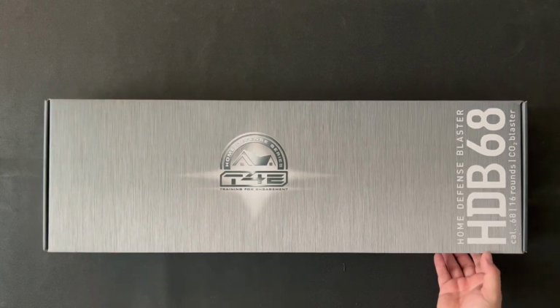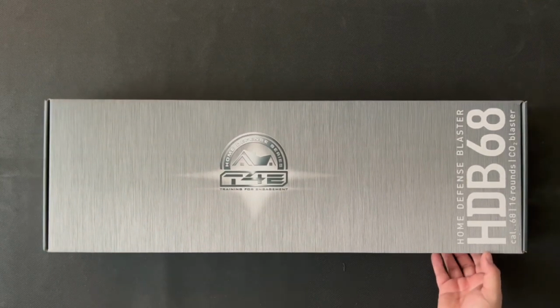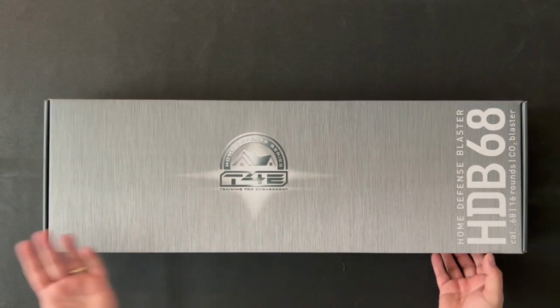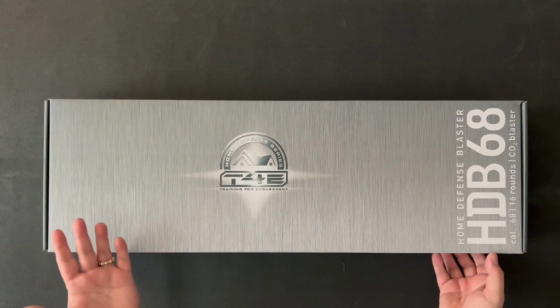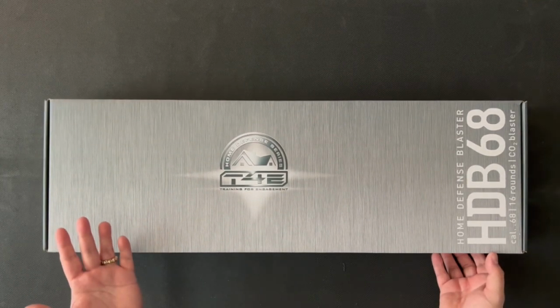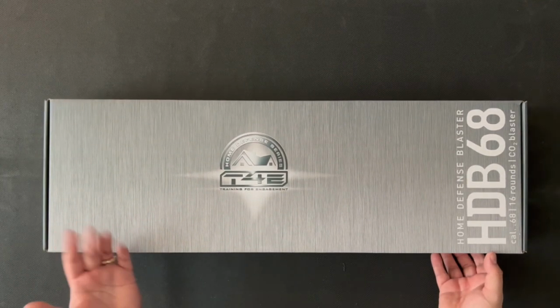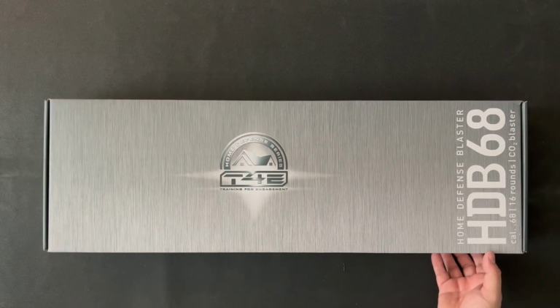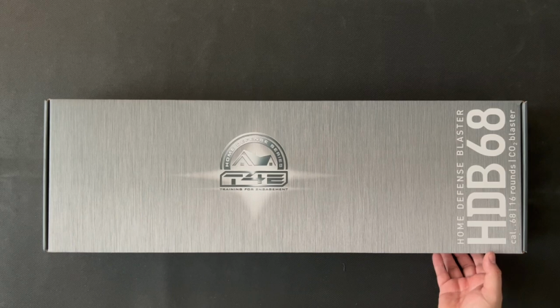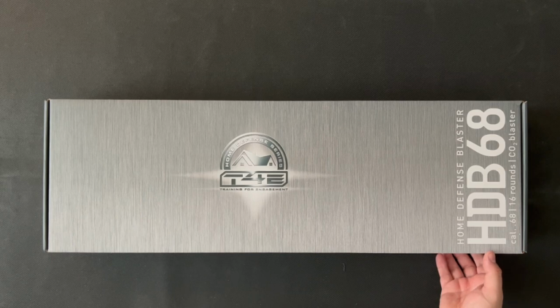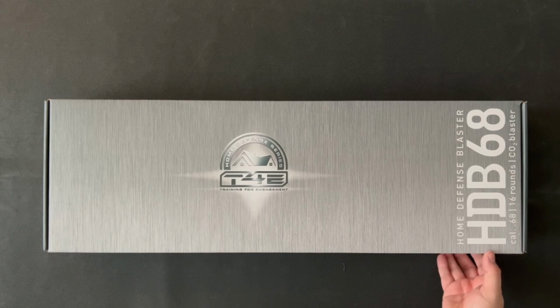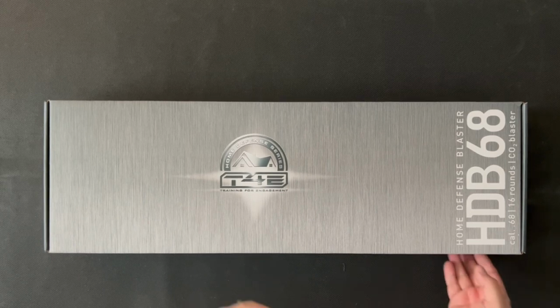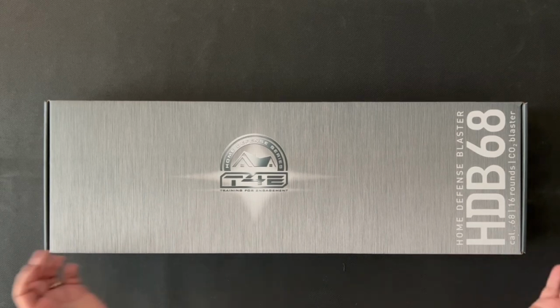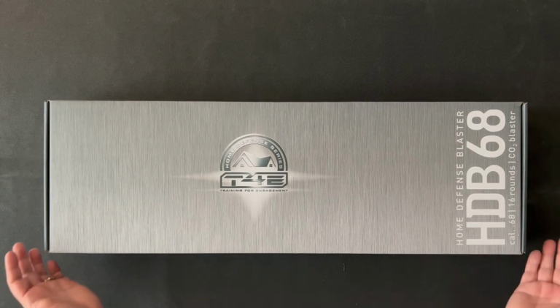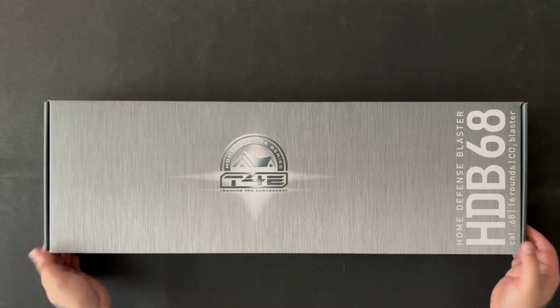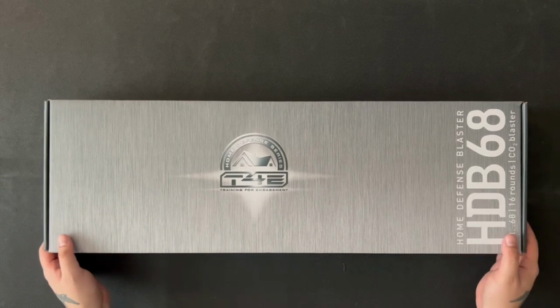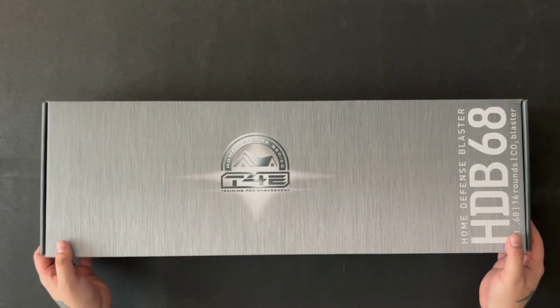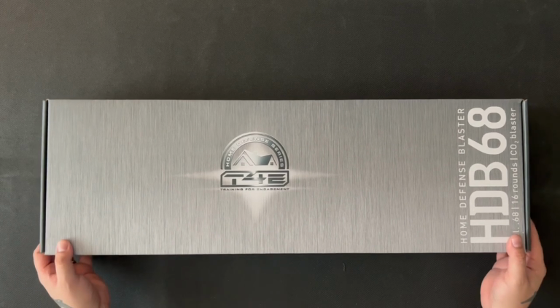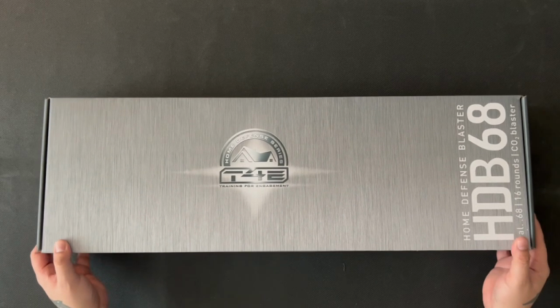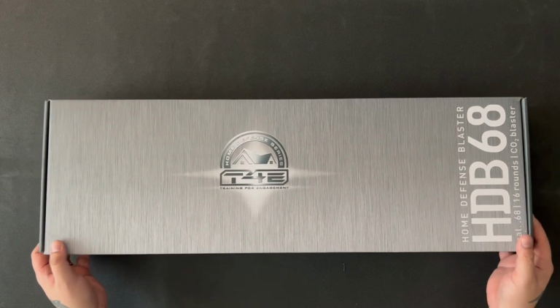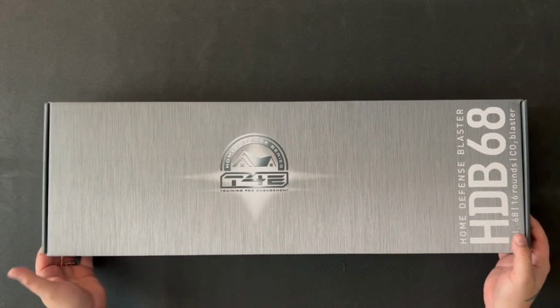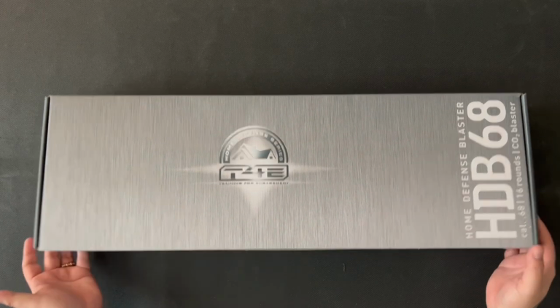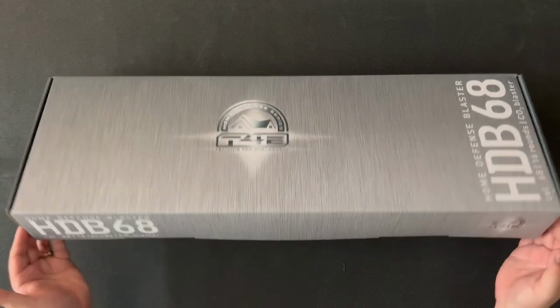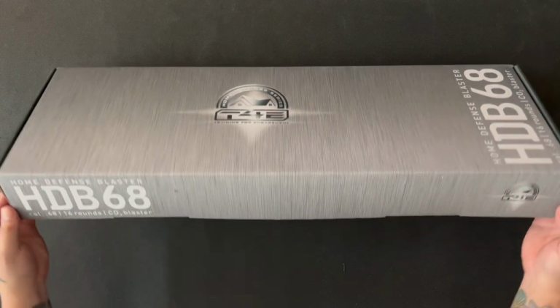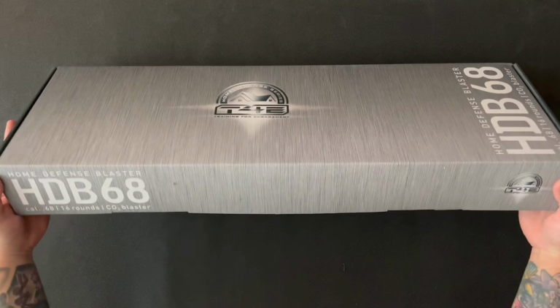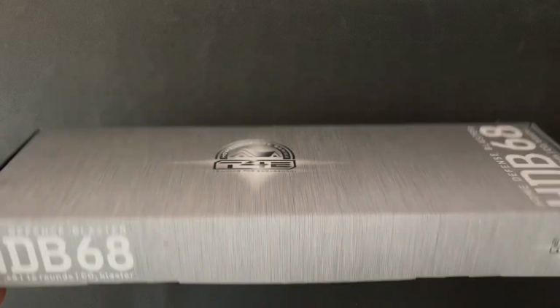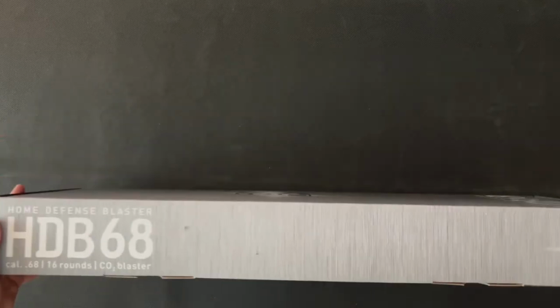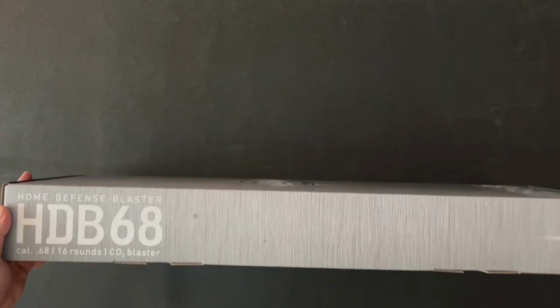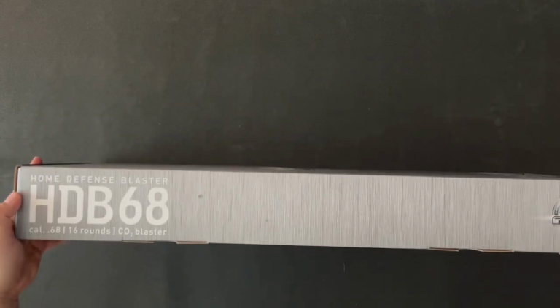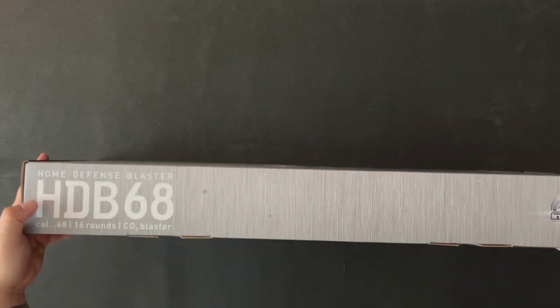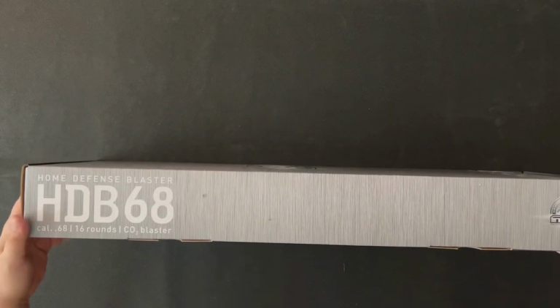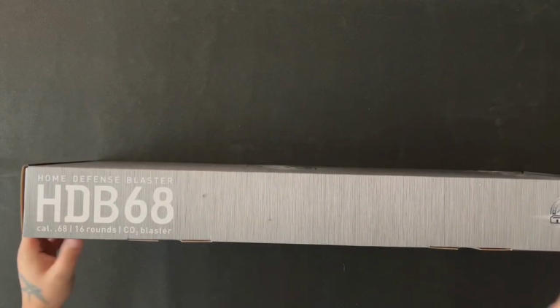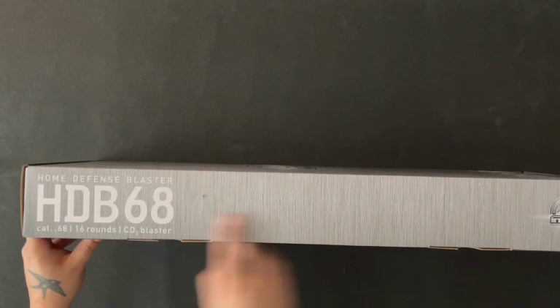I haven't opened this up. This is my first impressions. This is the box as it comes. It feels much lighter than I was hoping for, if I'm honest with you.